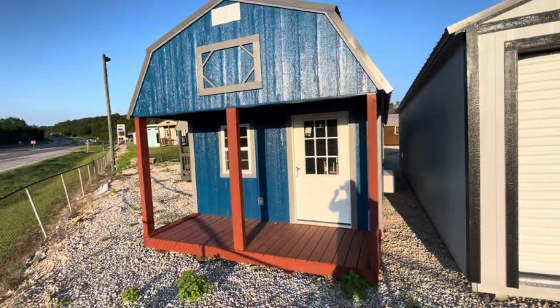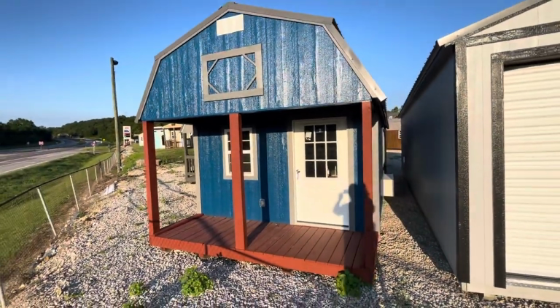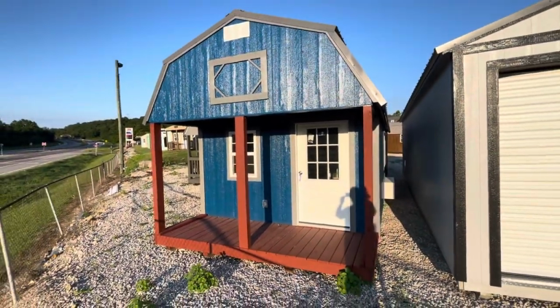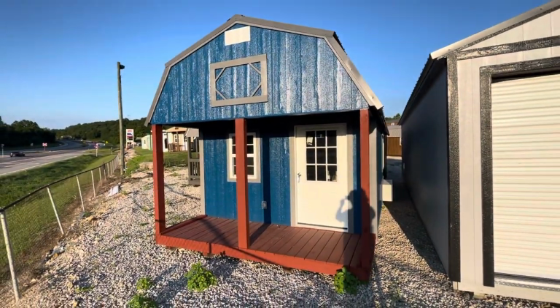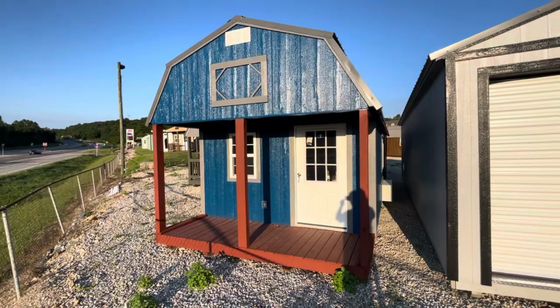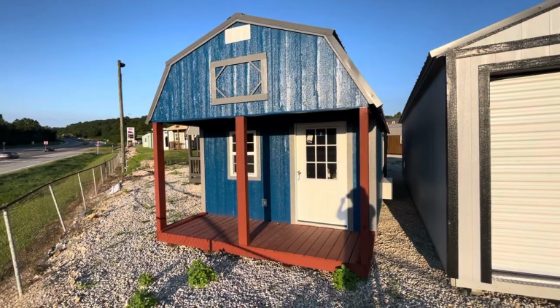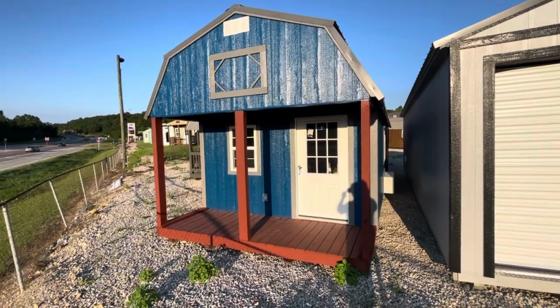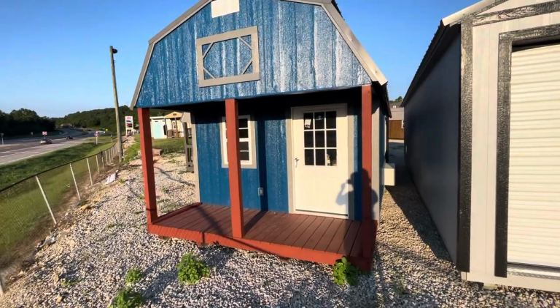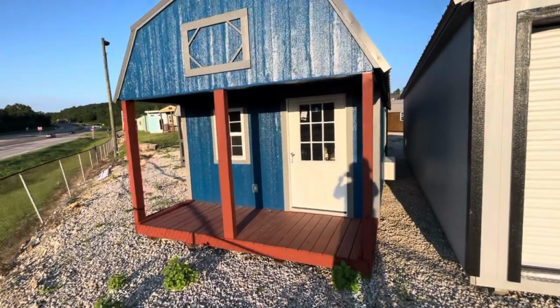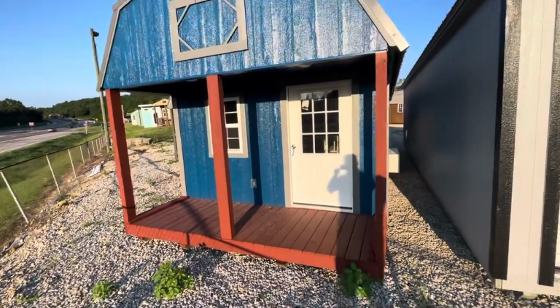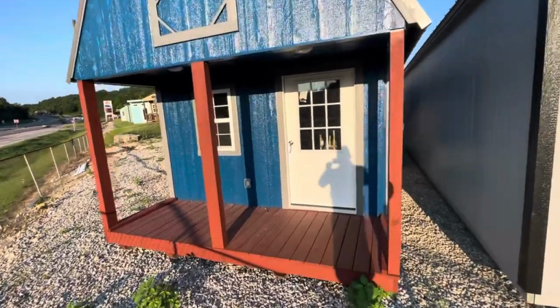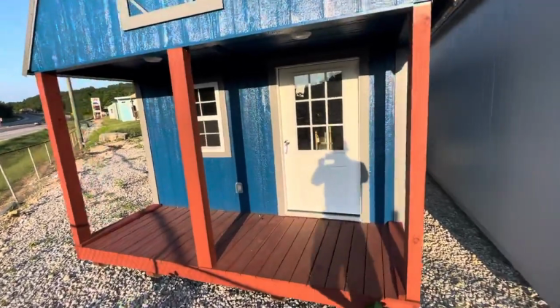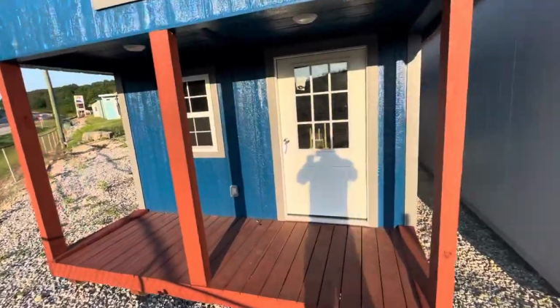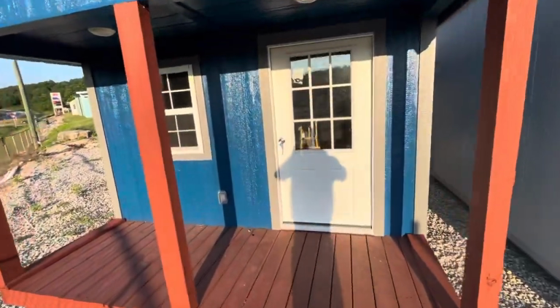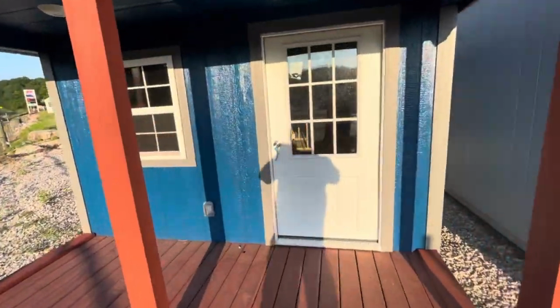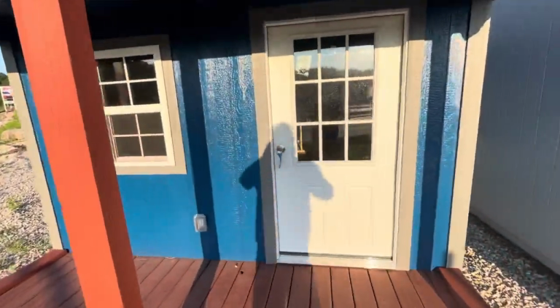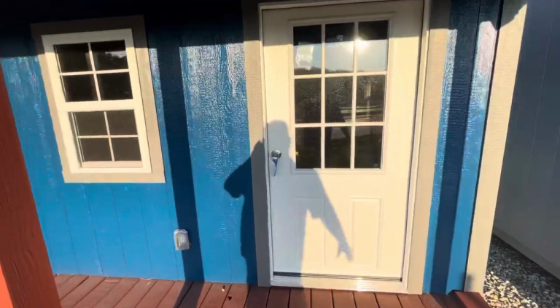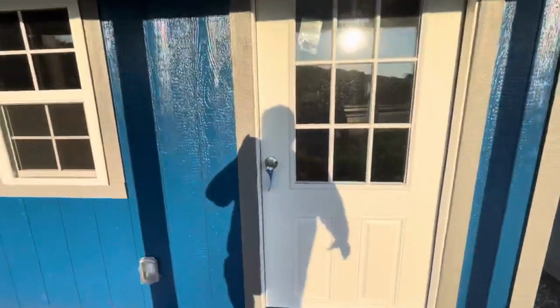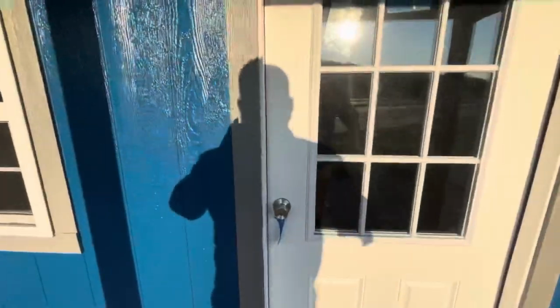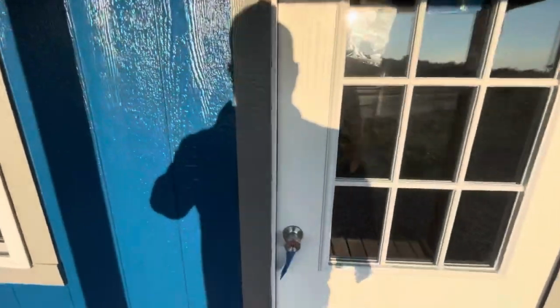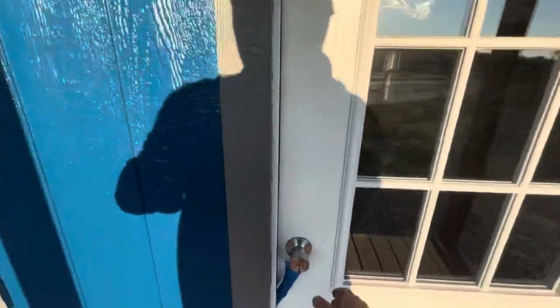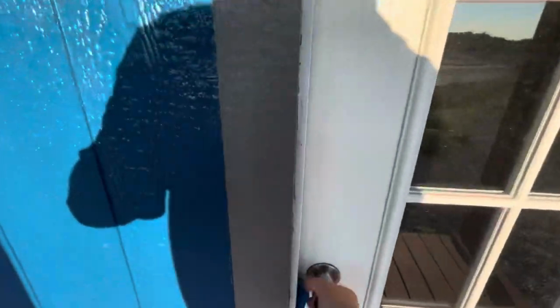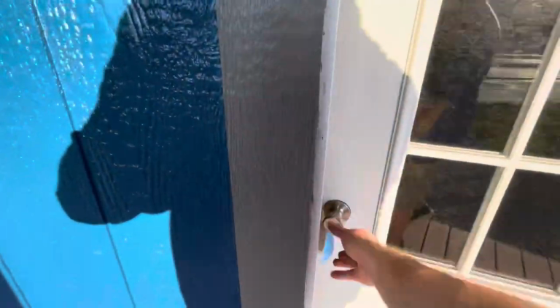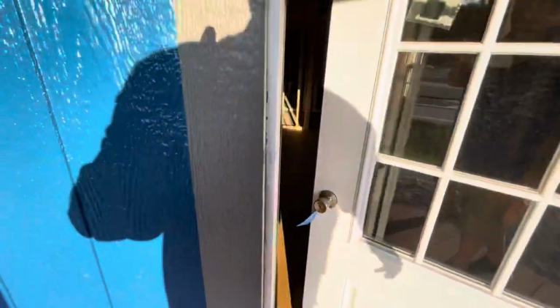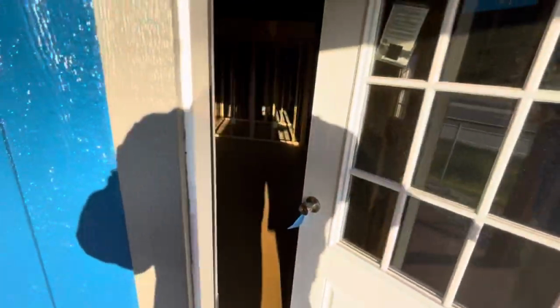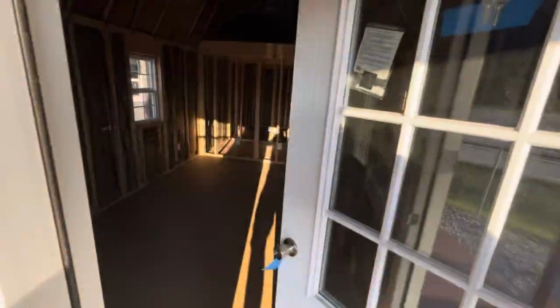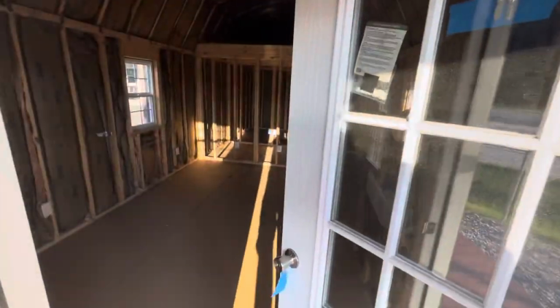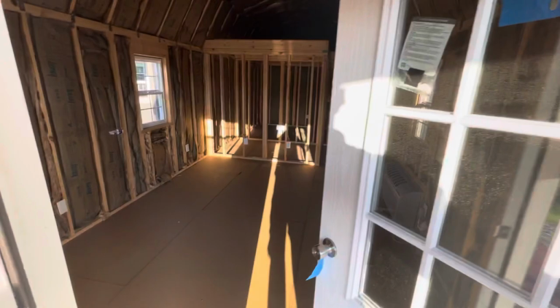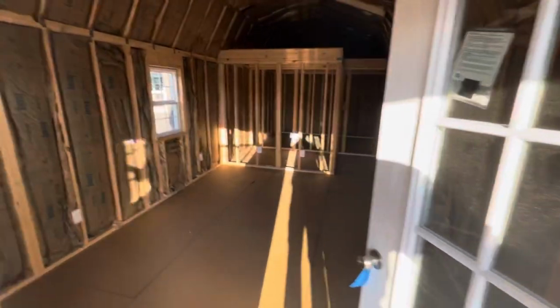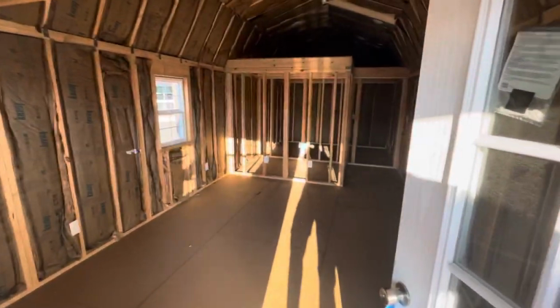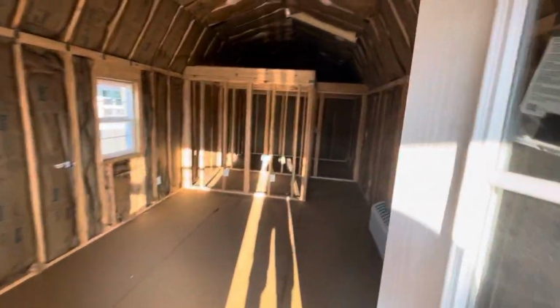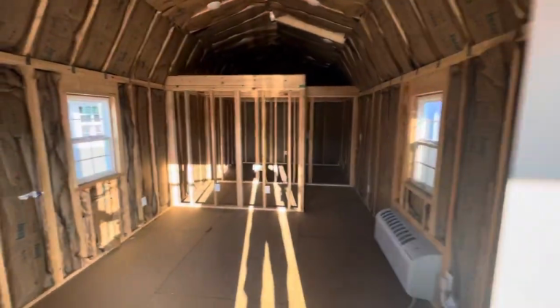You can see the building here from the front. This is a partially finished building — one where someone chose to do some of the work themselves, but they liked us to finish it up to a certain point. So as we walk in...